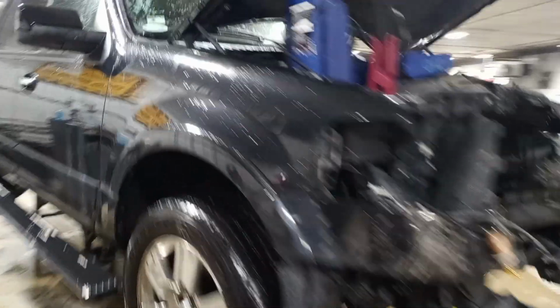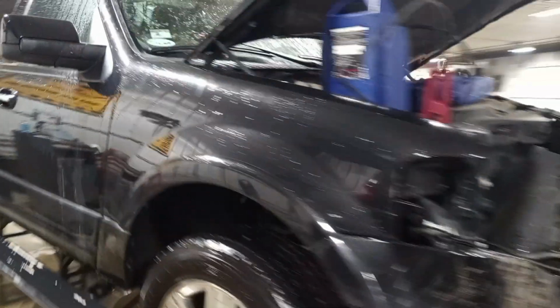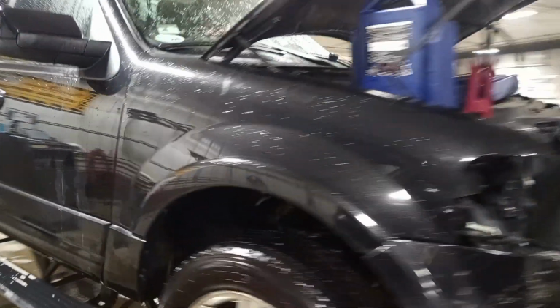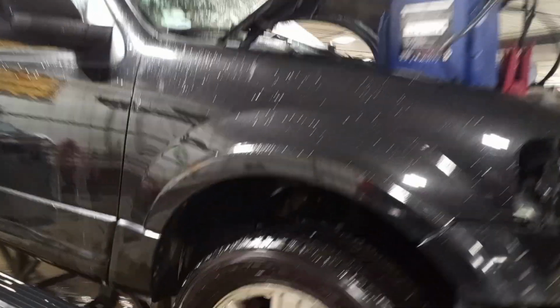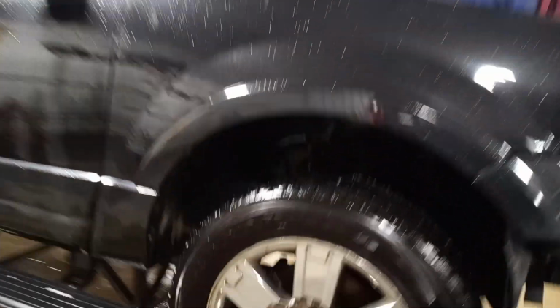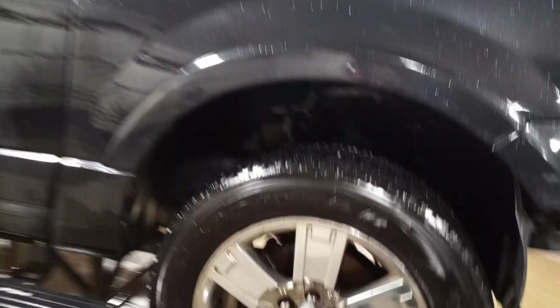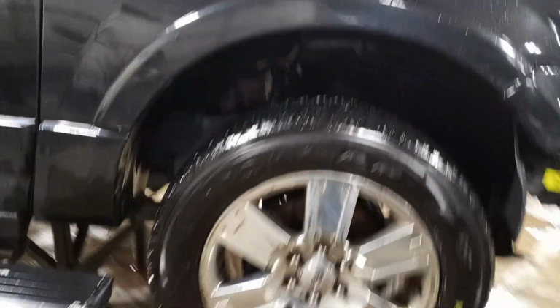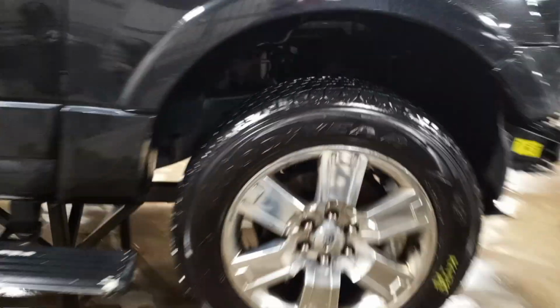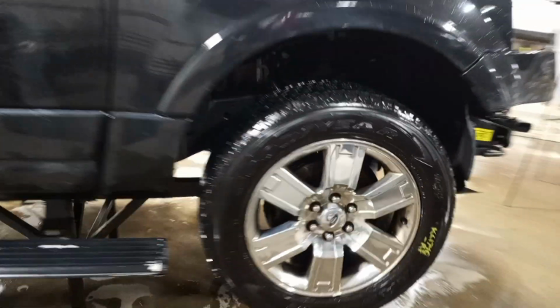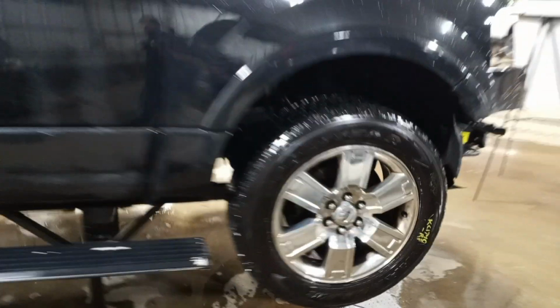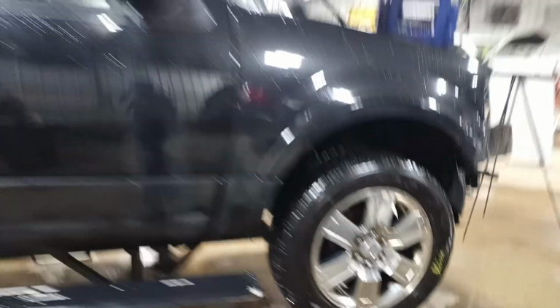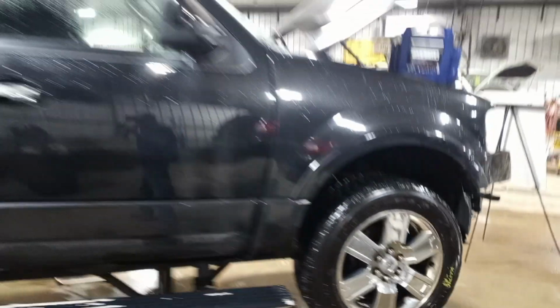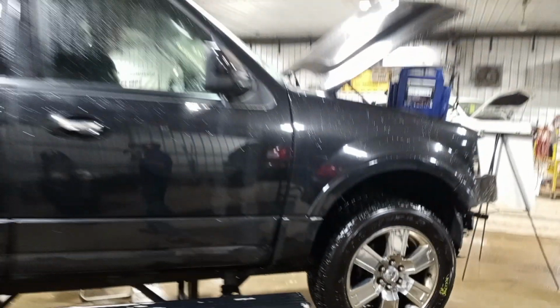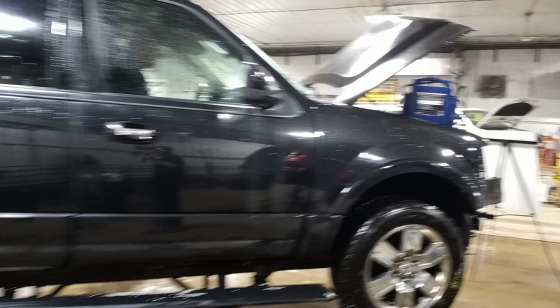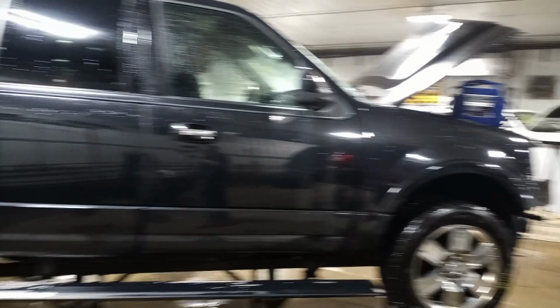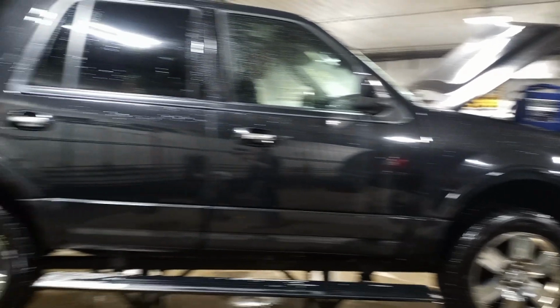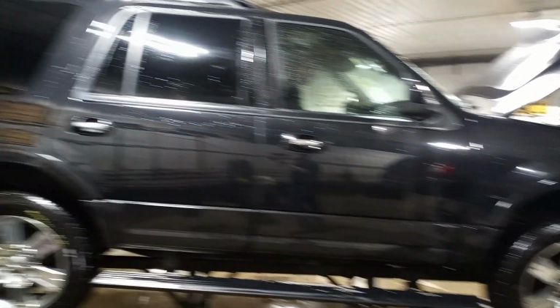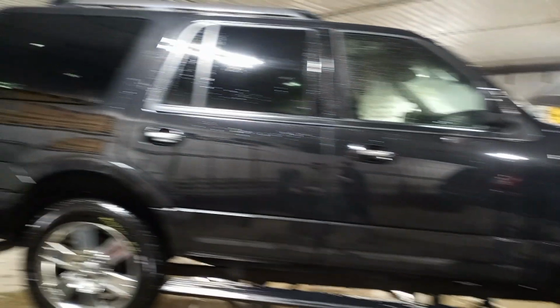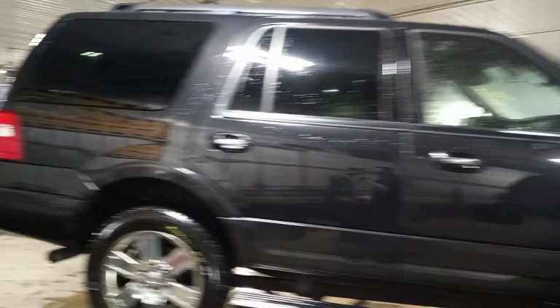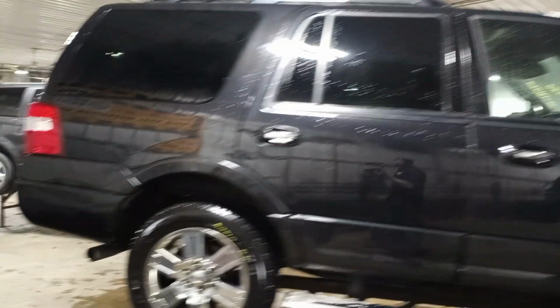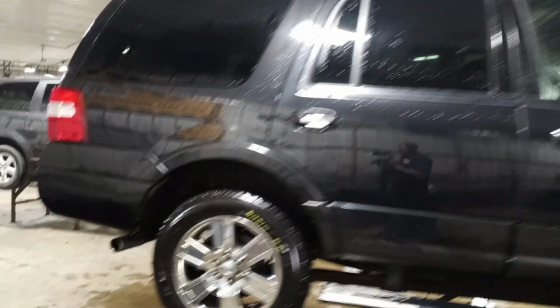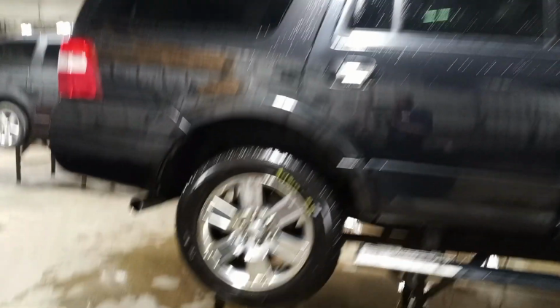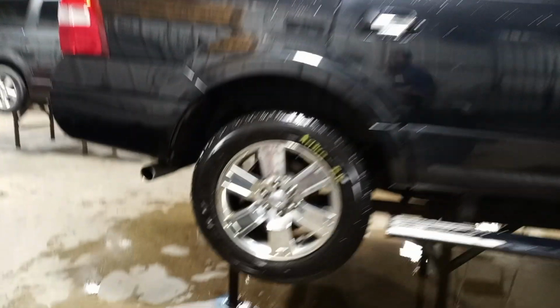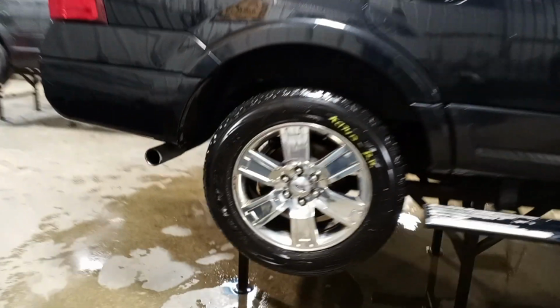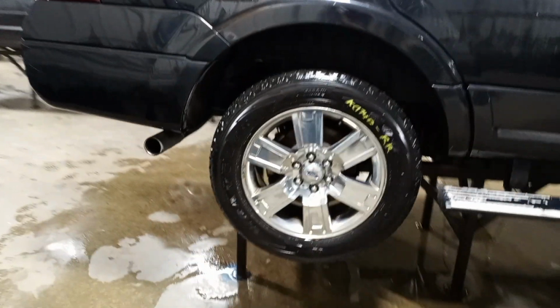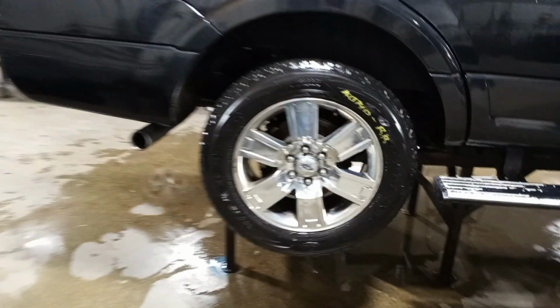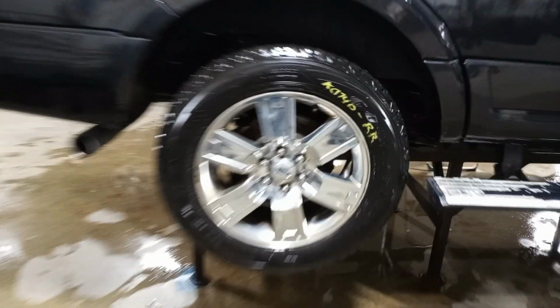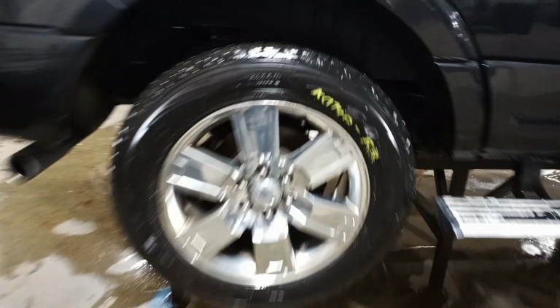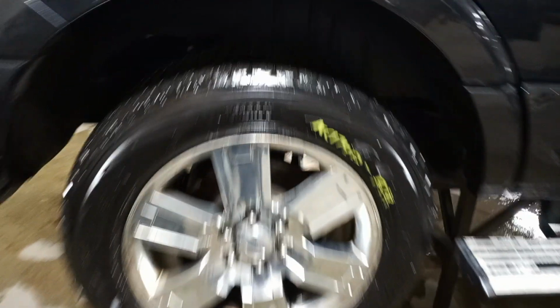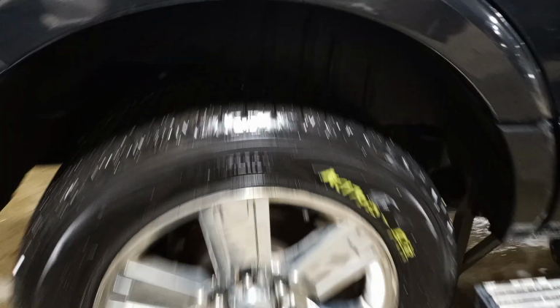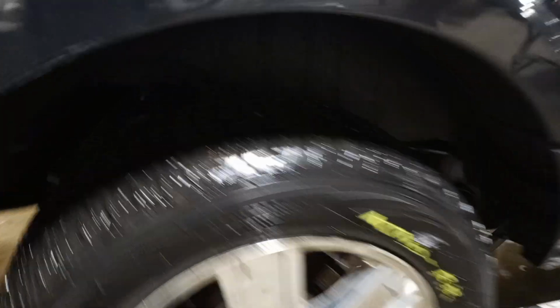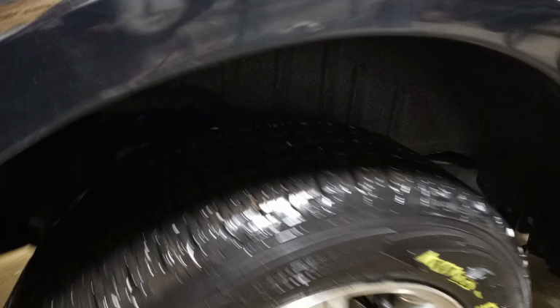It does have a set of tires. Black metallic in color. It's got power running boards that aren't going up and down — most likely need motors.